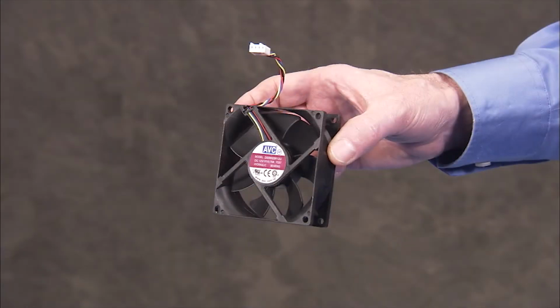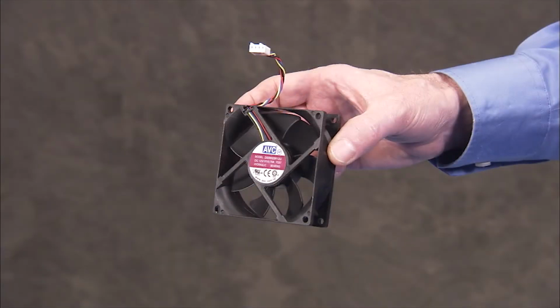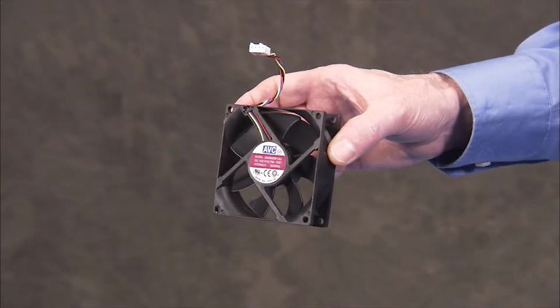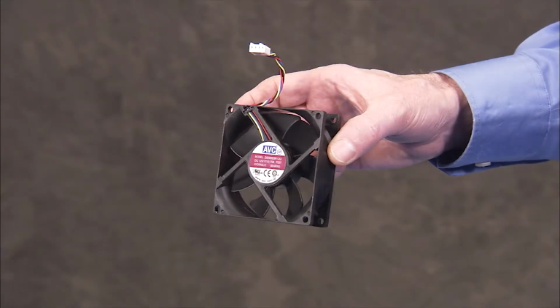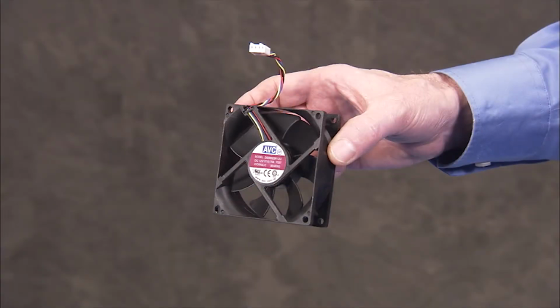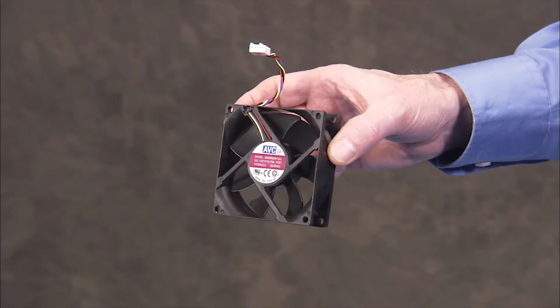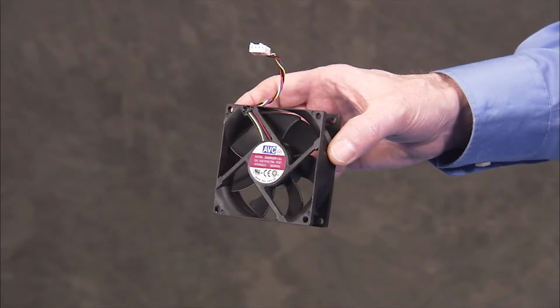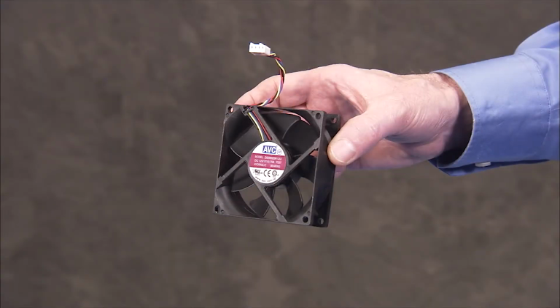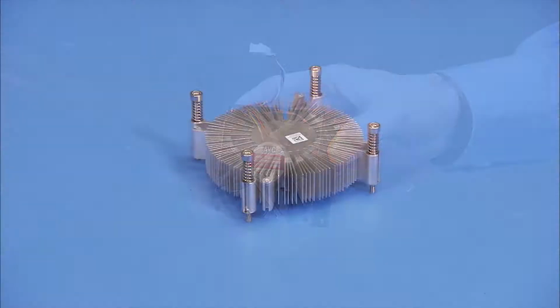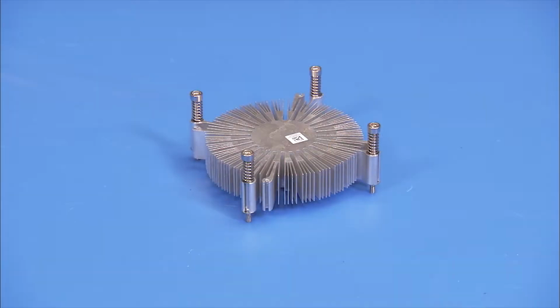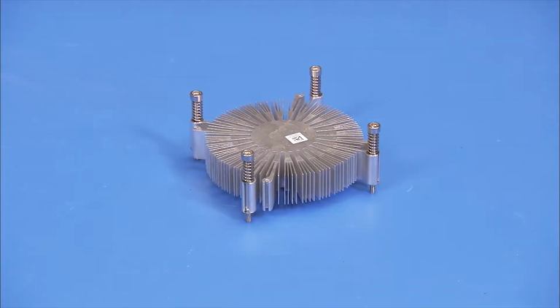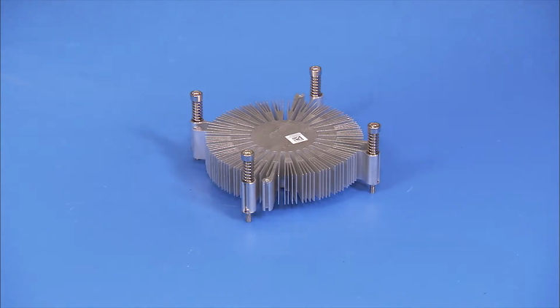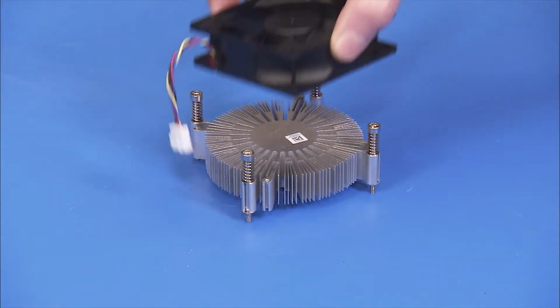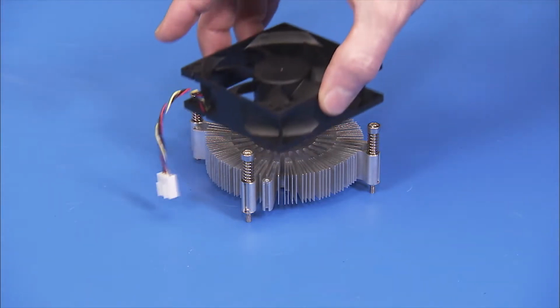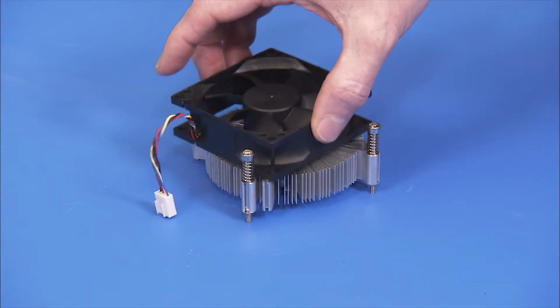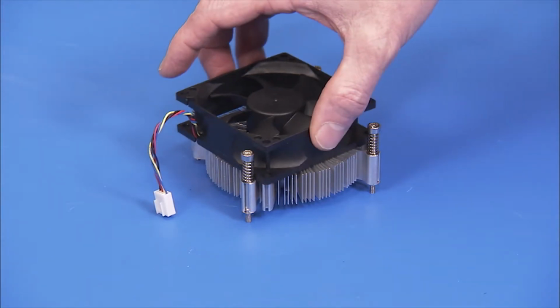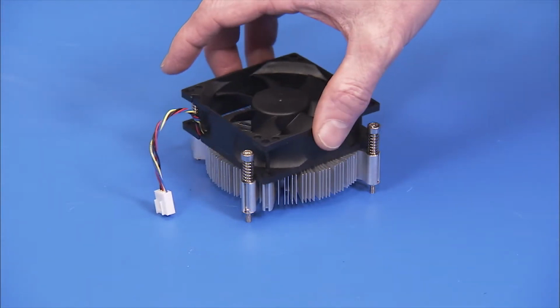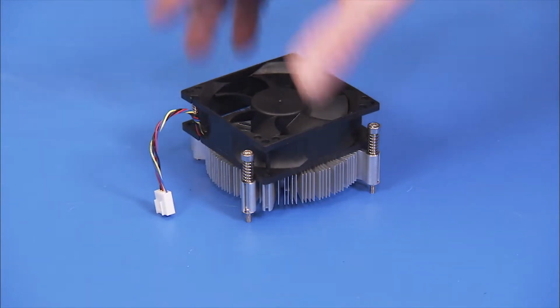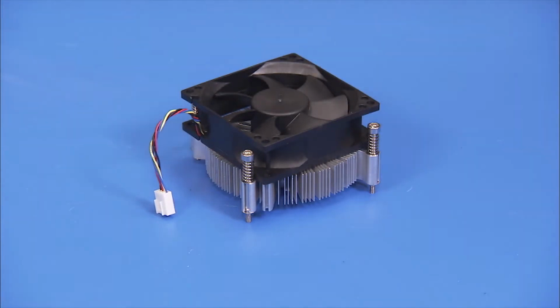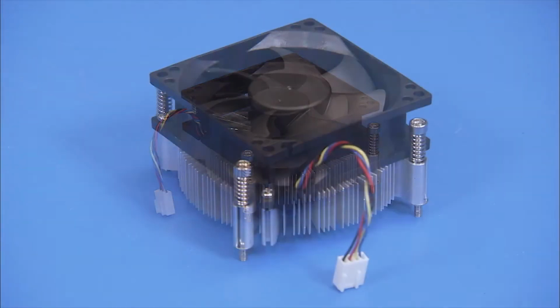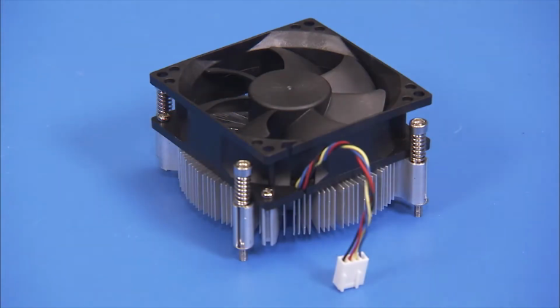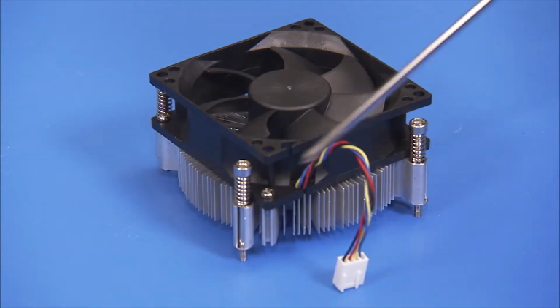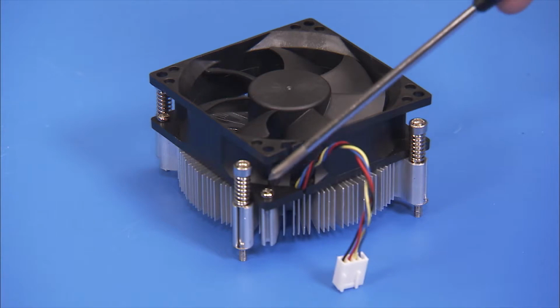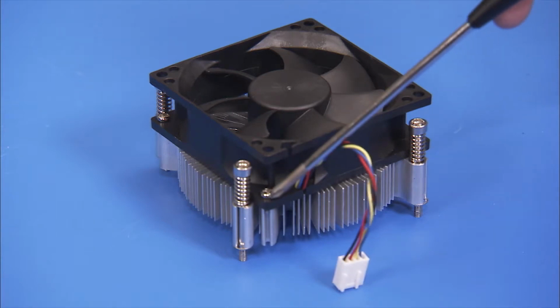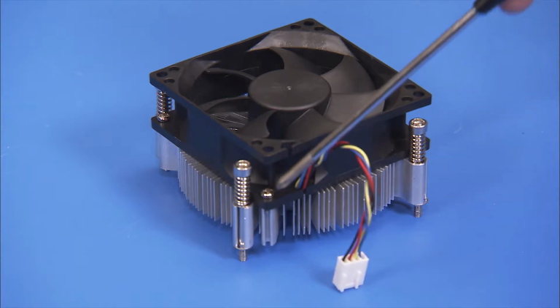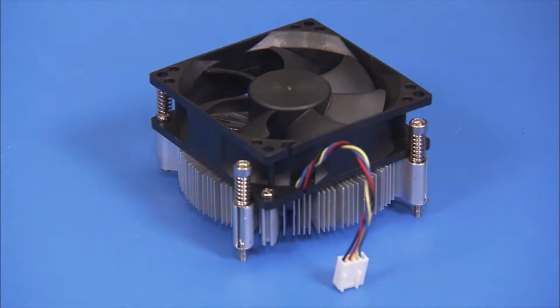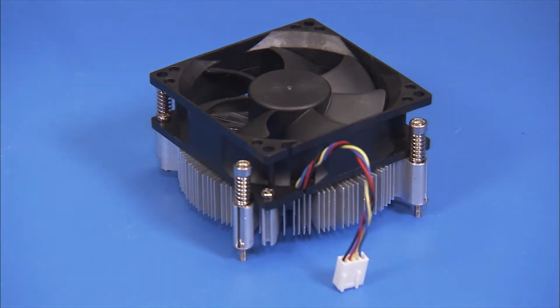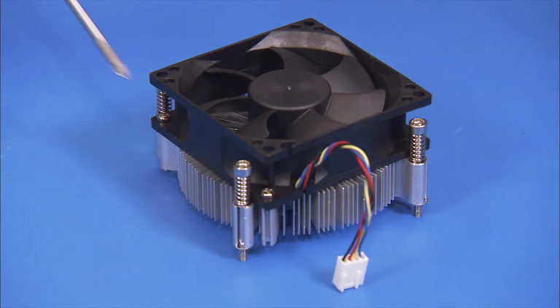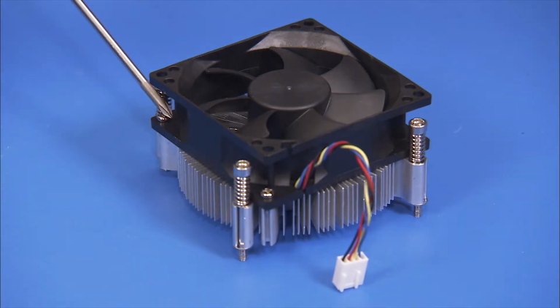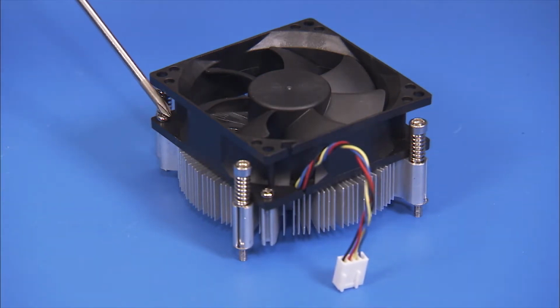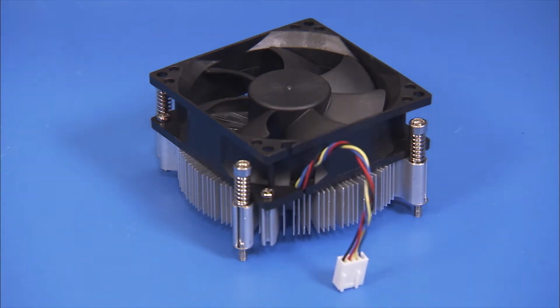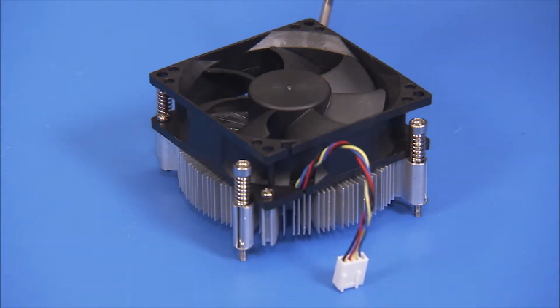To install a new cooler fan or heat sink, place the cooler fan onto the heat sink. Use the slender barreled screwdriver to secure the cooler fan to the heat sink with four Phillips number 2 screws.